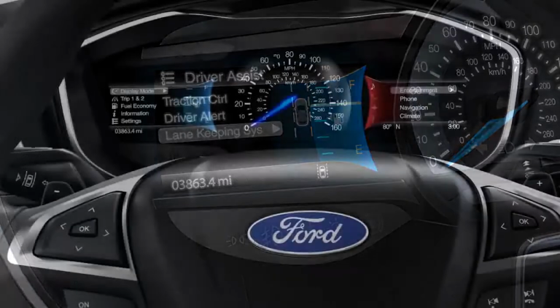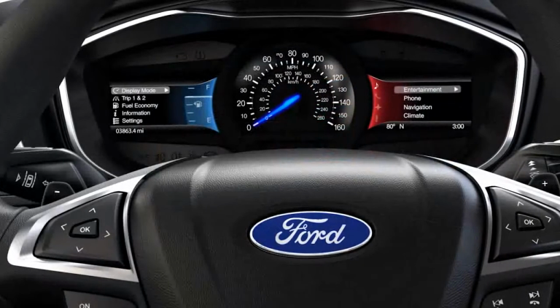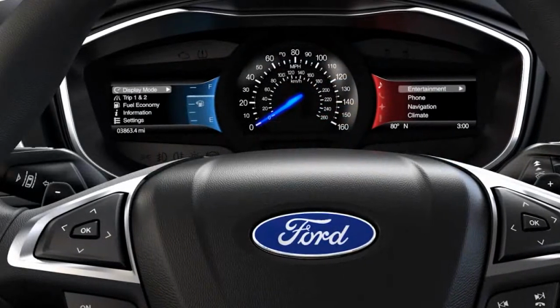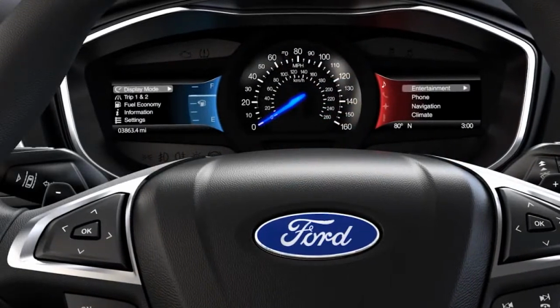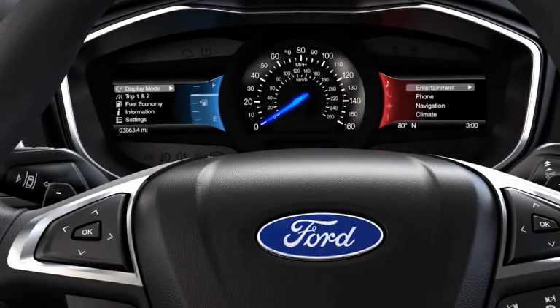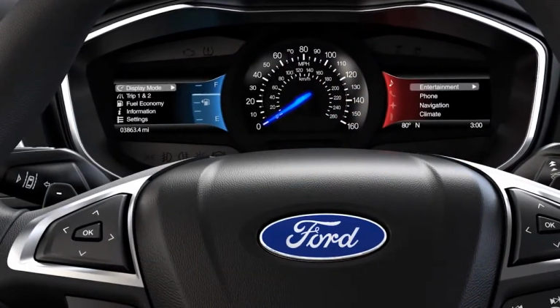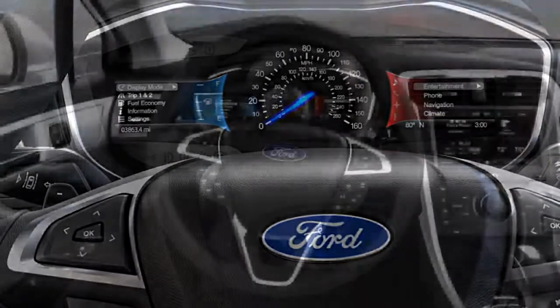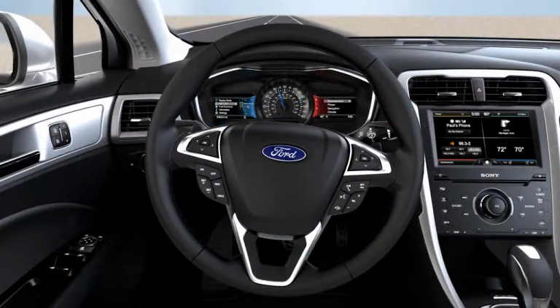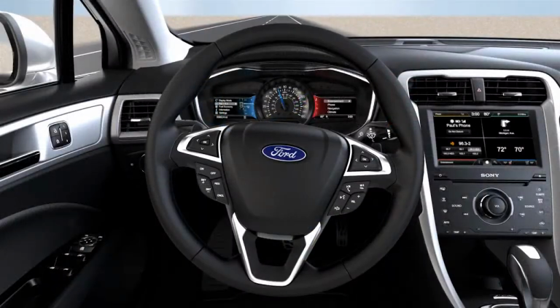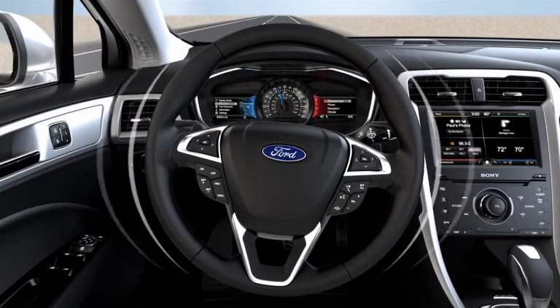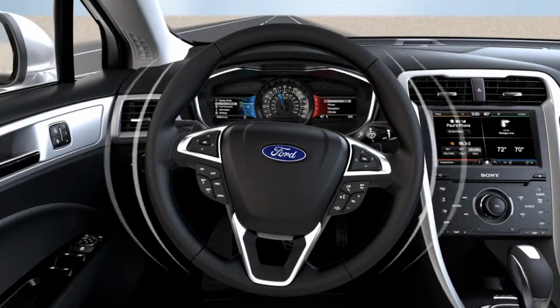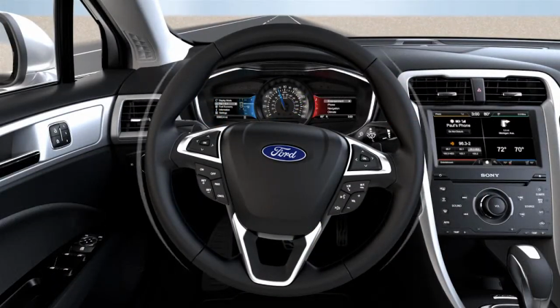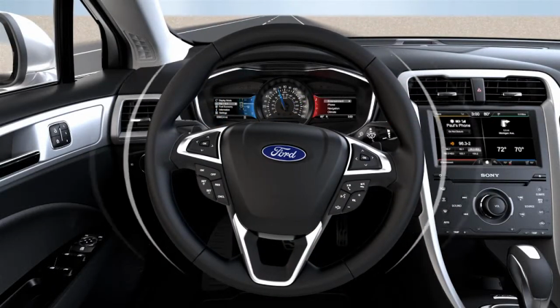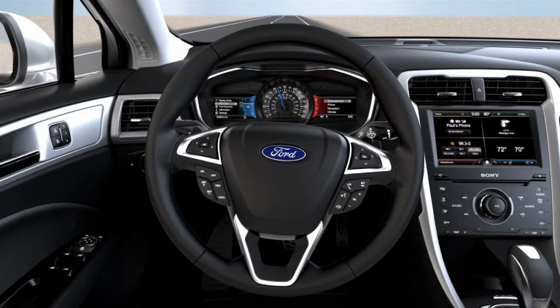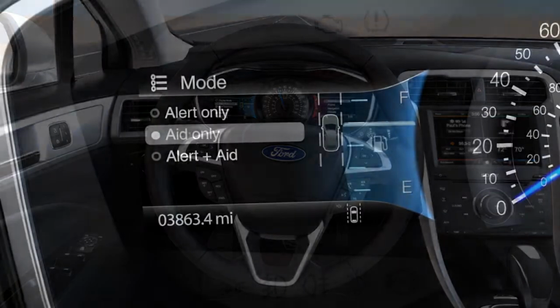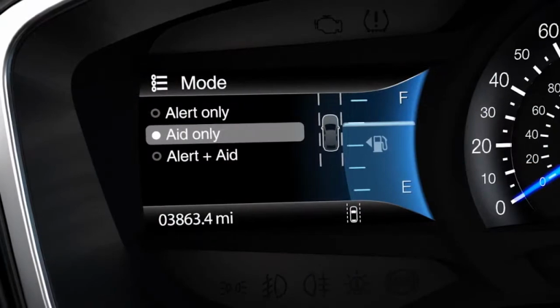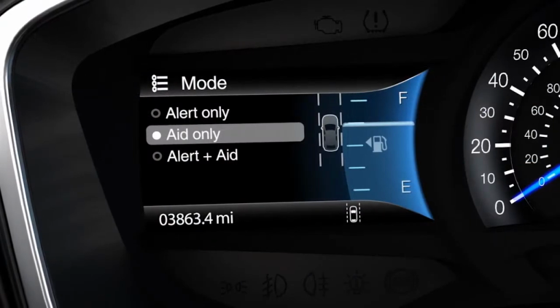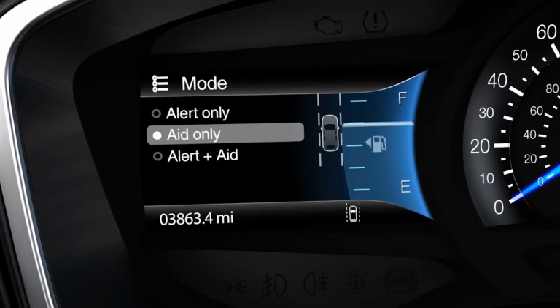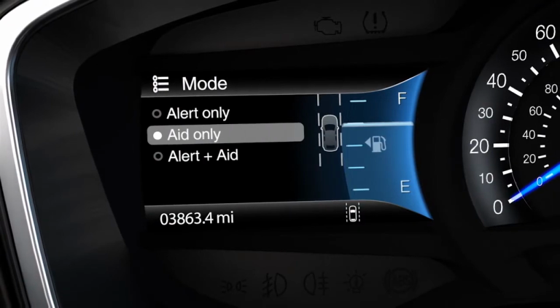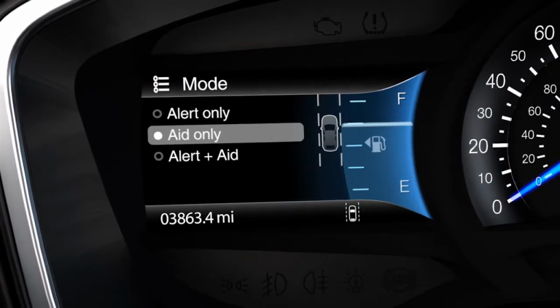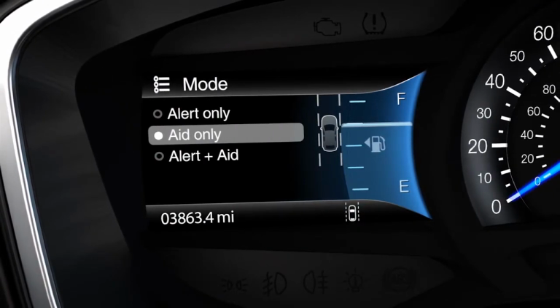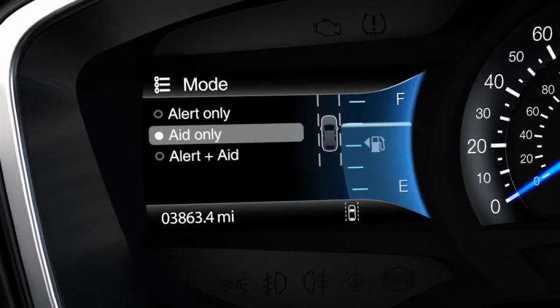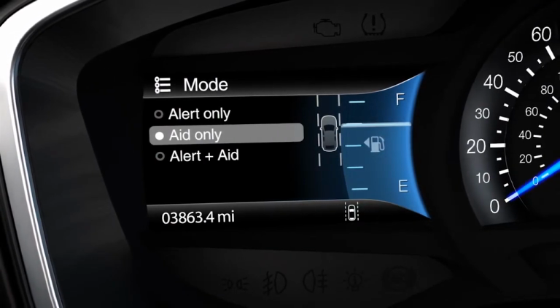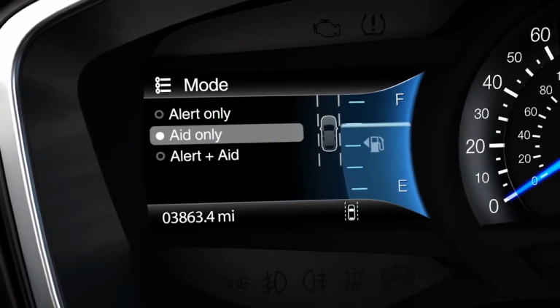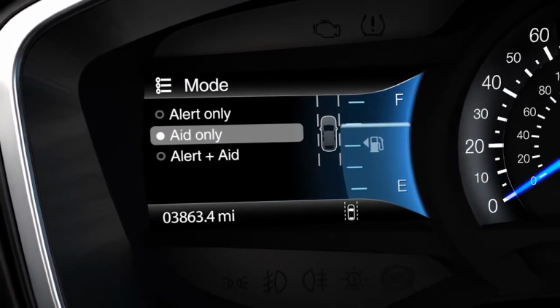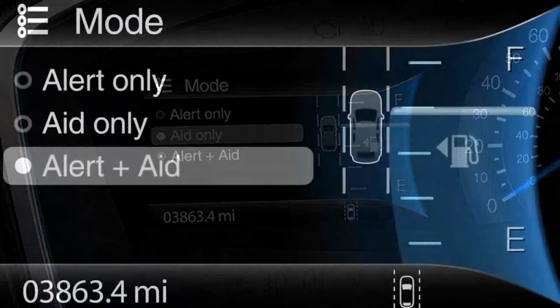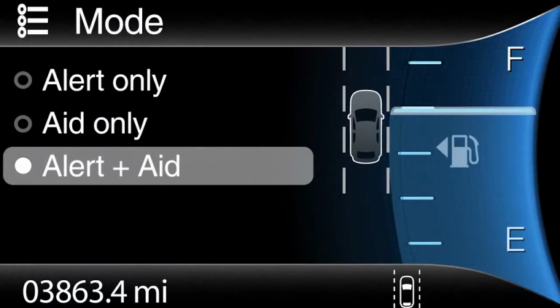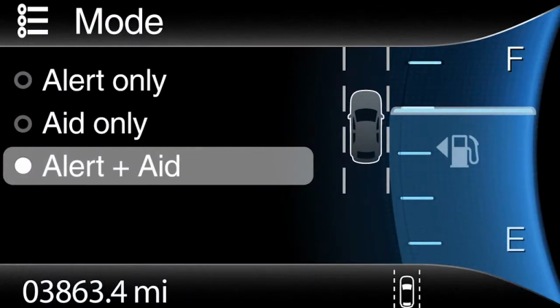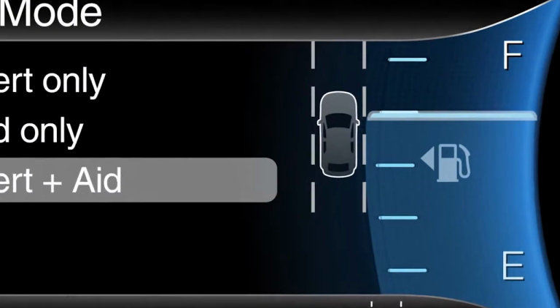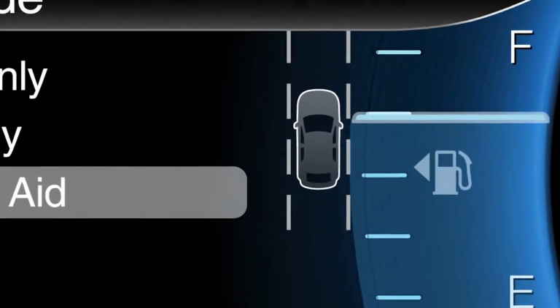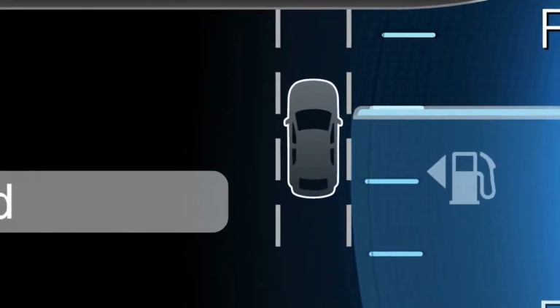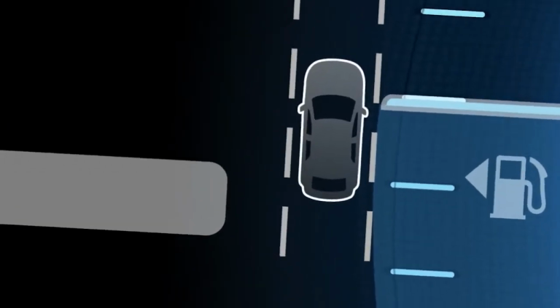Here, you can change the mode to alert, which will vibrate your steering wheel if you start to drift. Aid, which uses the steering system to help direct you to steer your car back into the target lane. Or alert plus aid, which gives you both sets of cues.